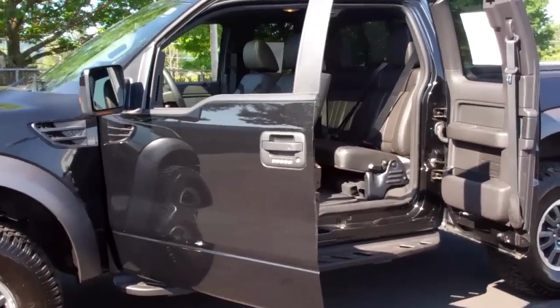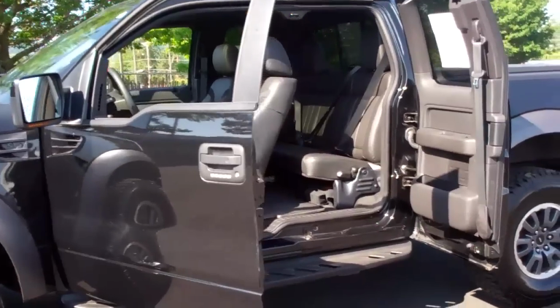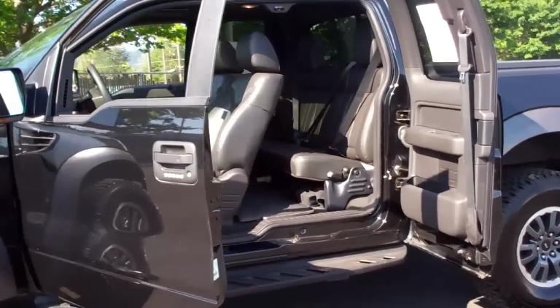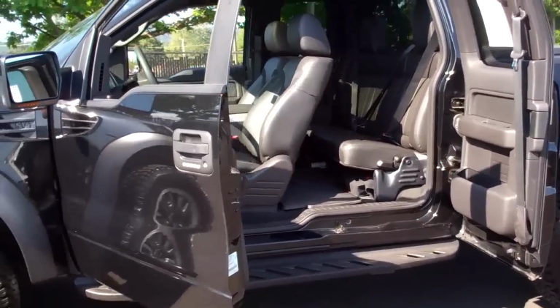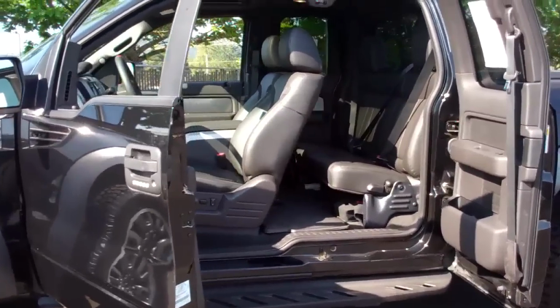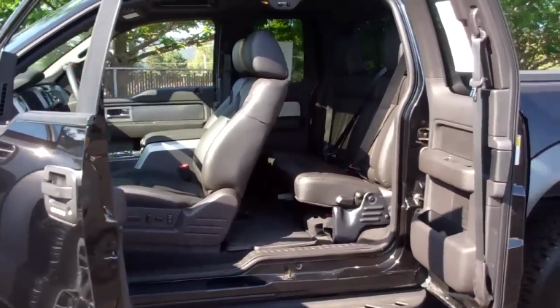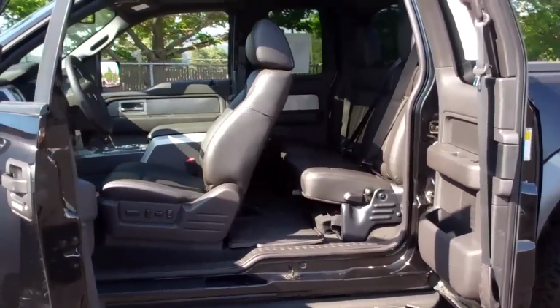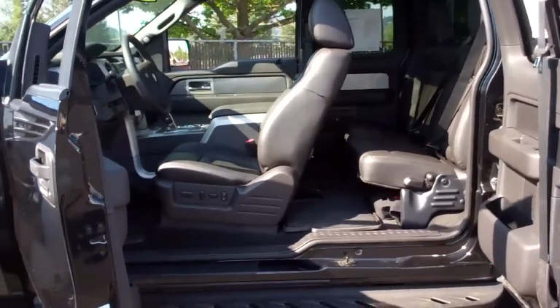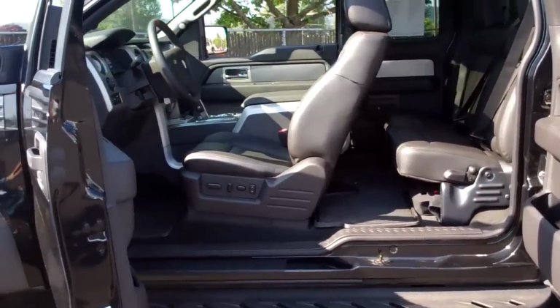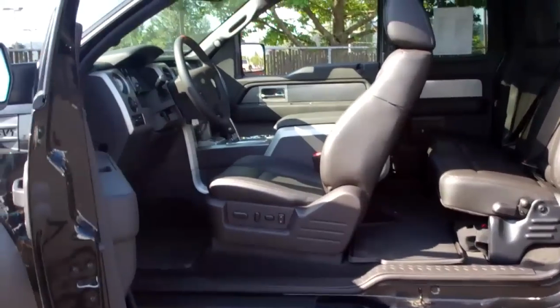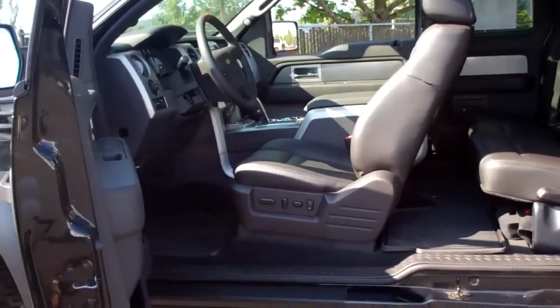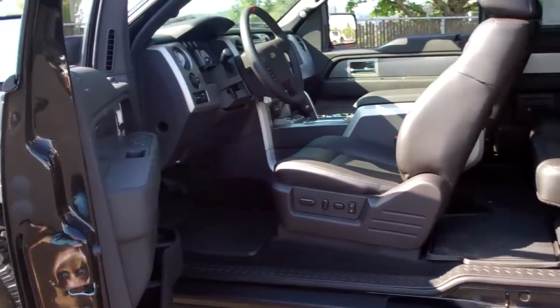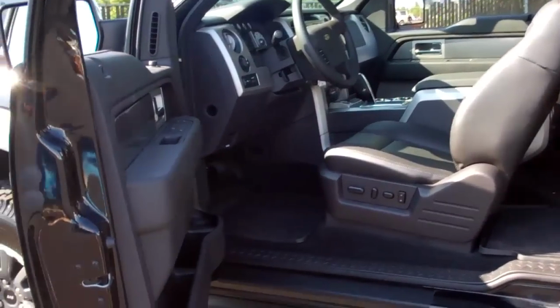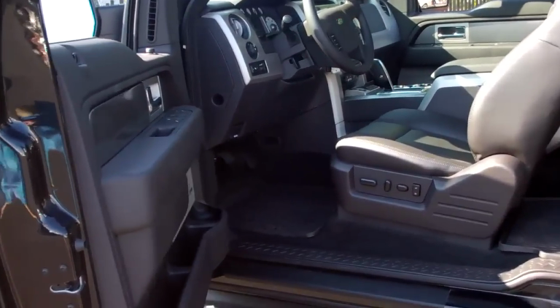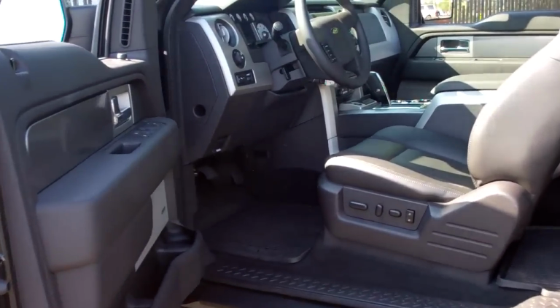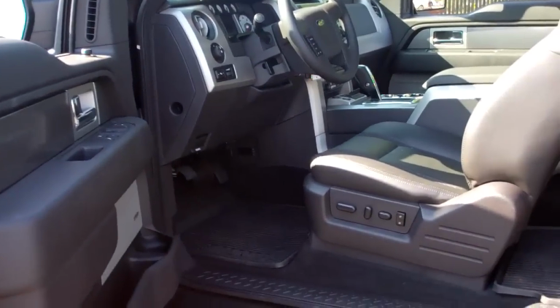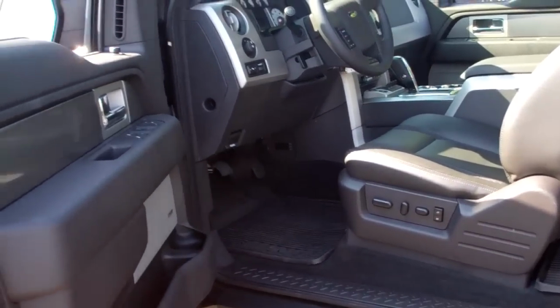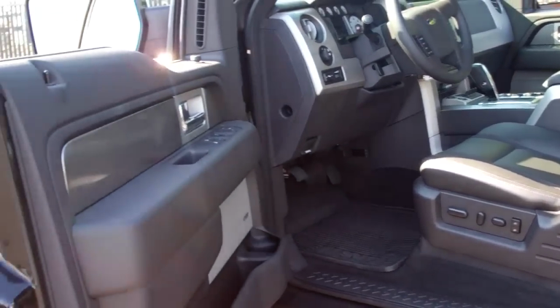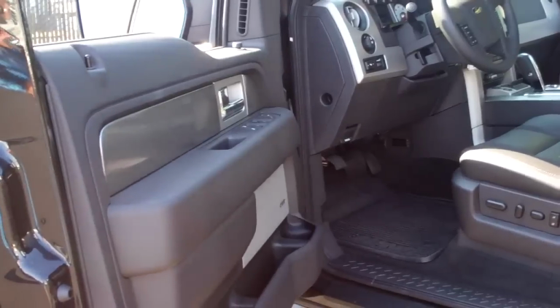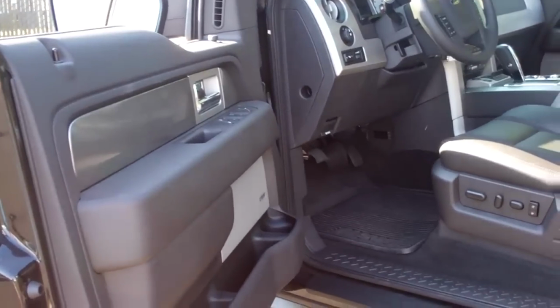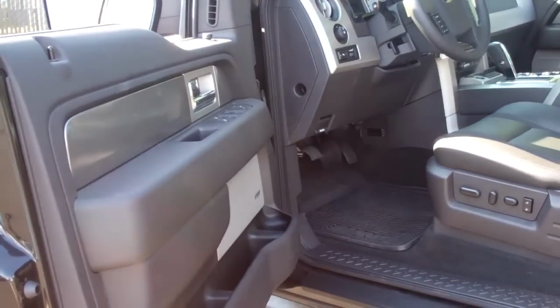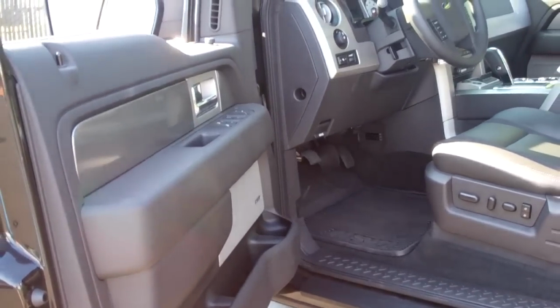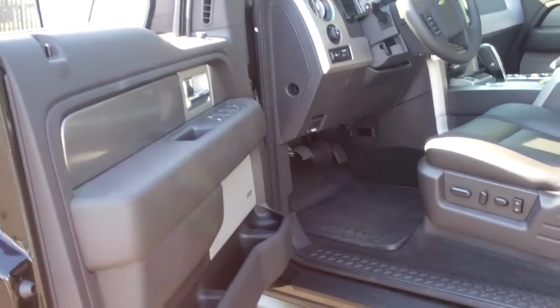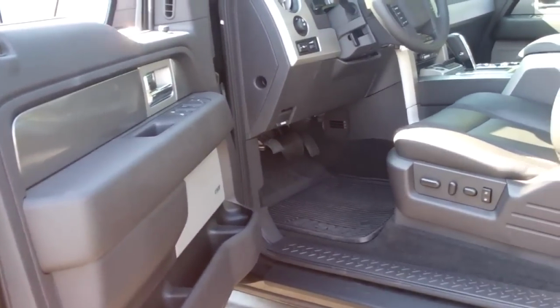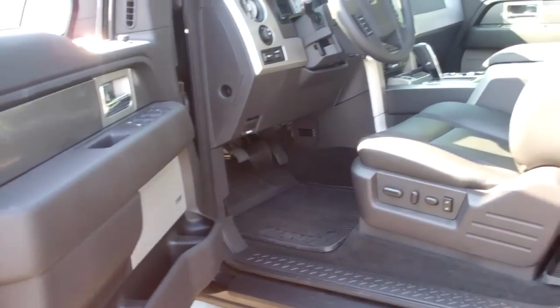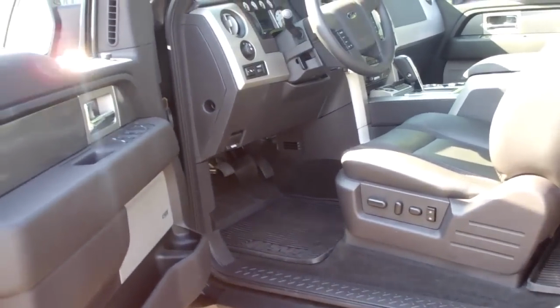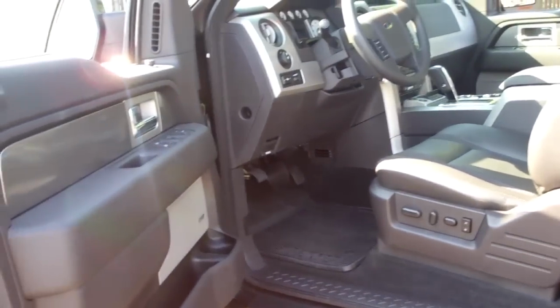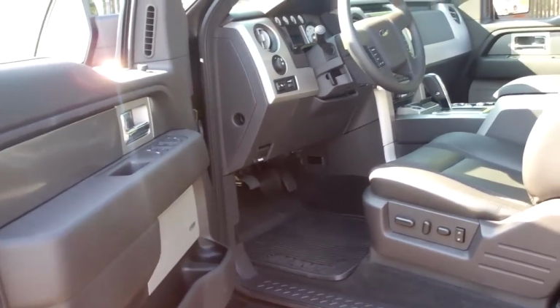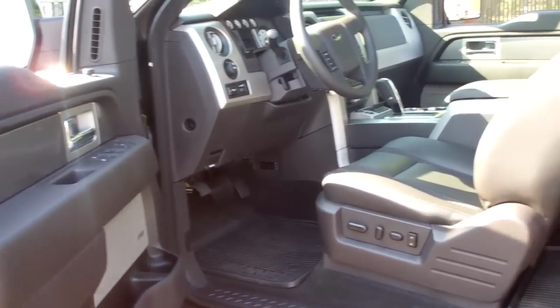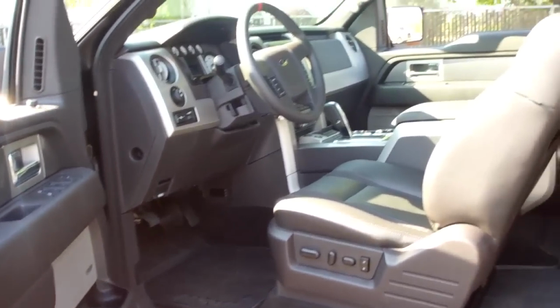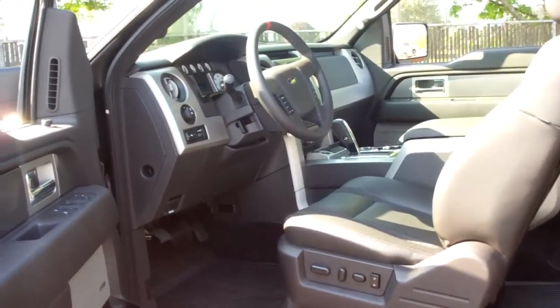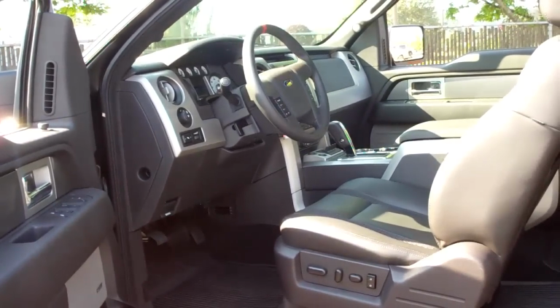Extra cab with four doors, heated leather seats, navigation screen, moonroof, tilt and cruise, power windows and locks — every available feature at the time that was on a 2010.